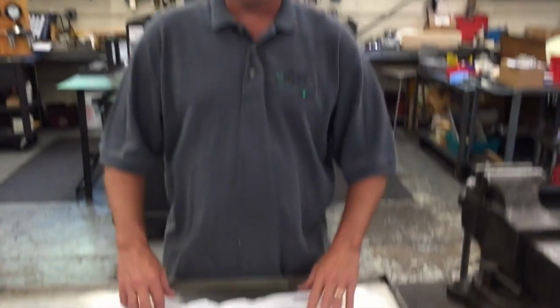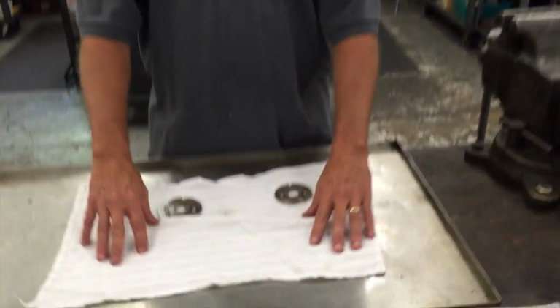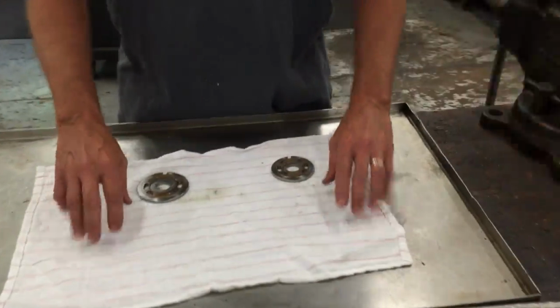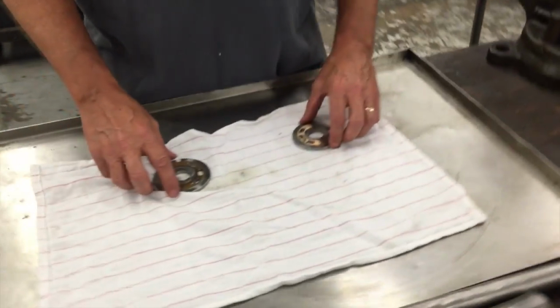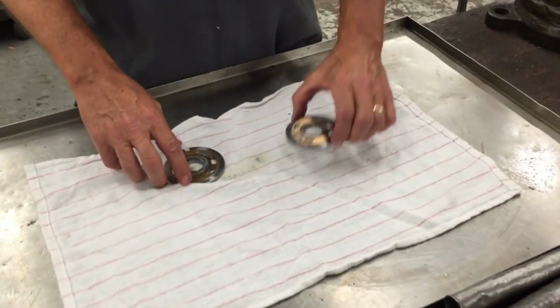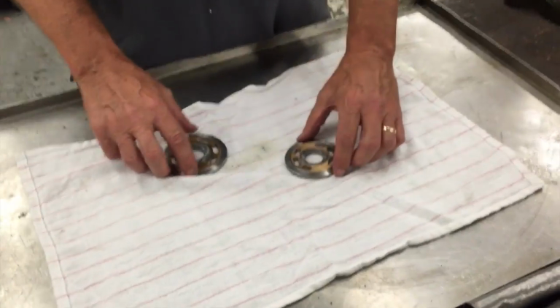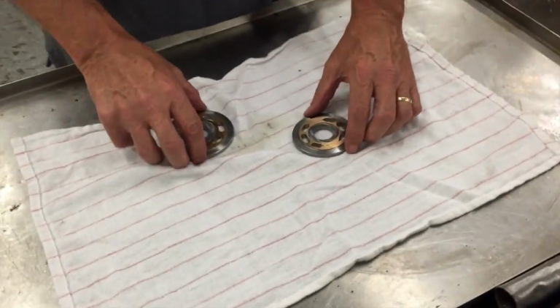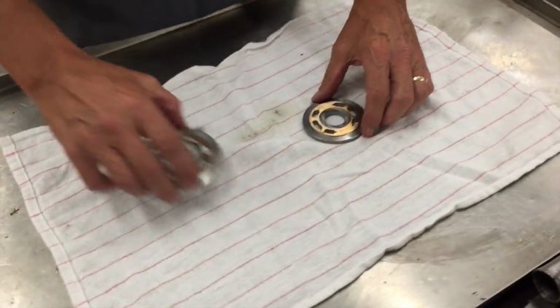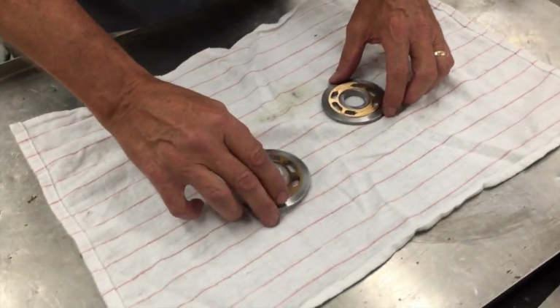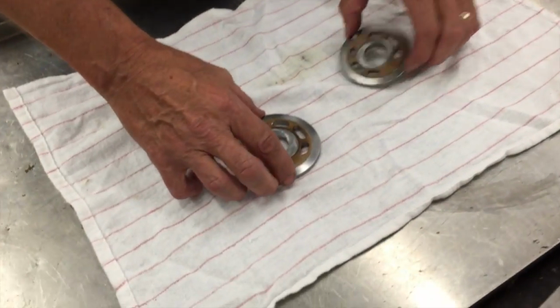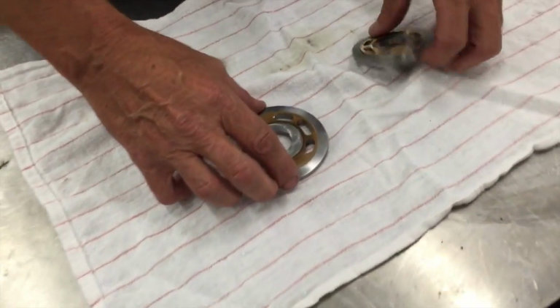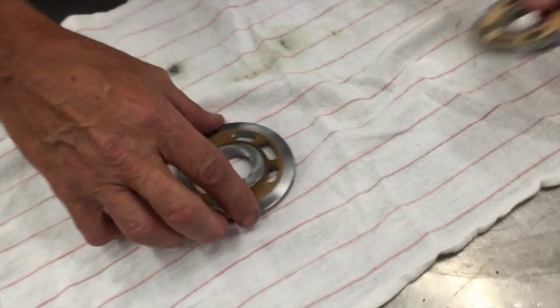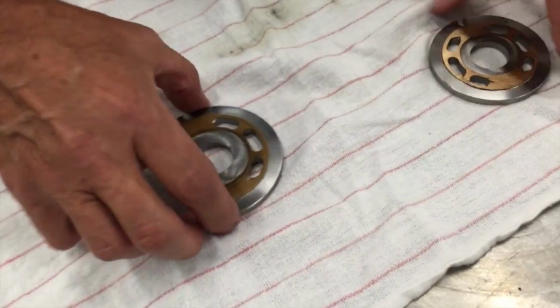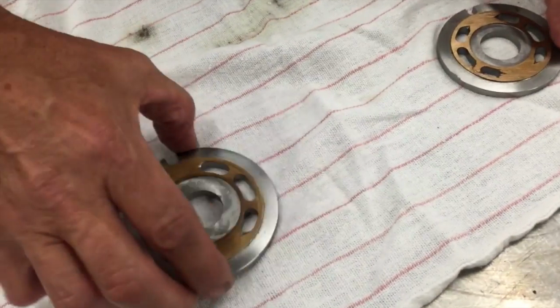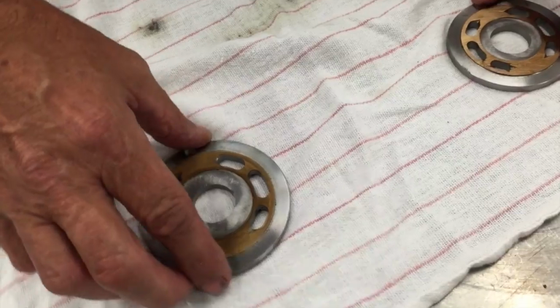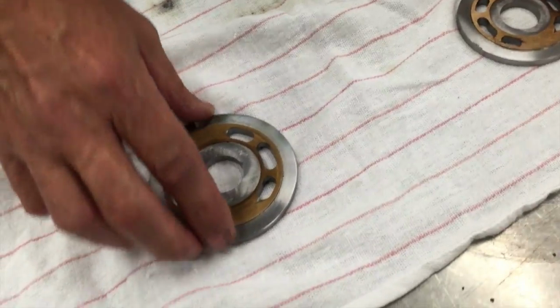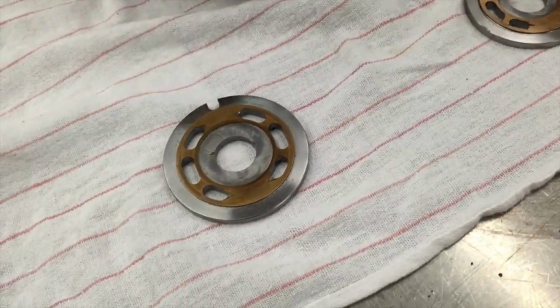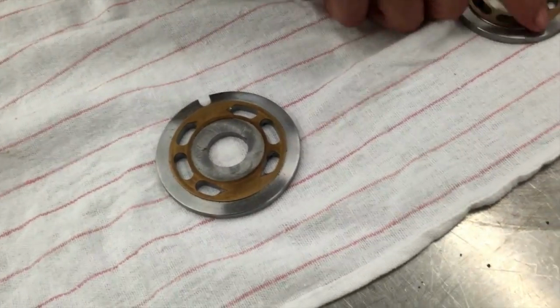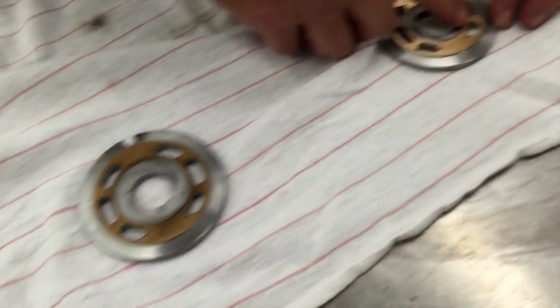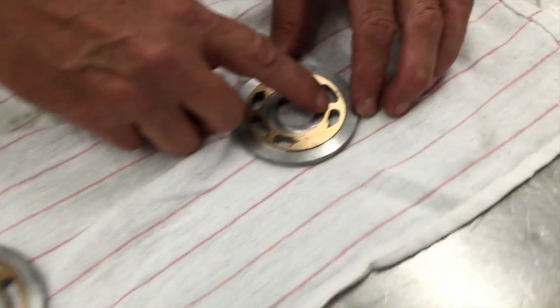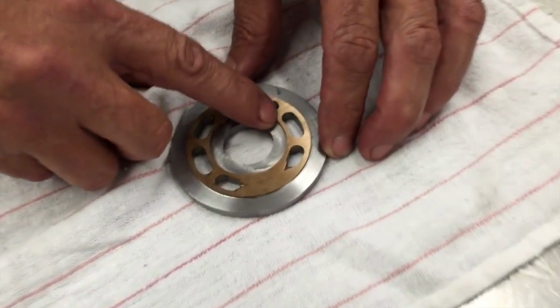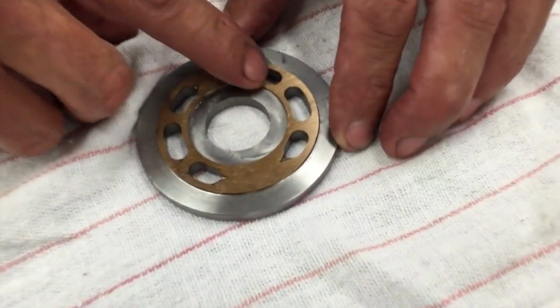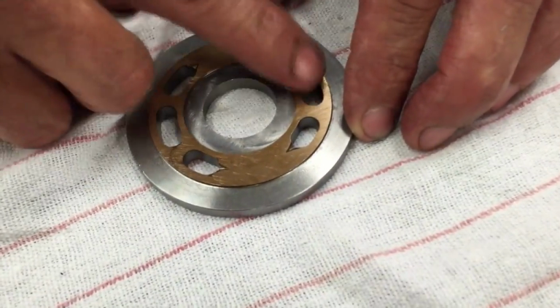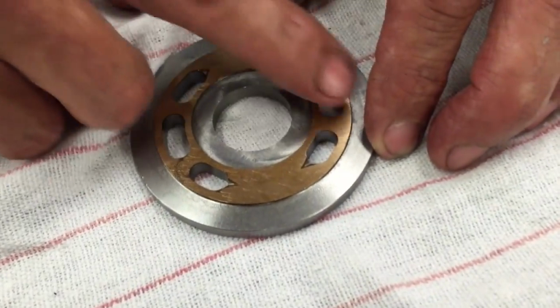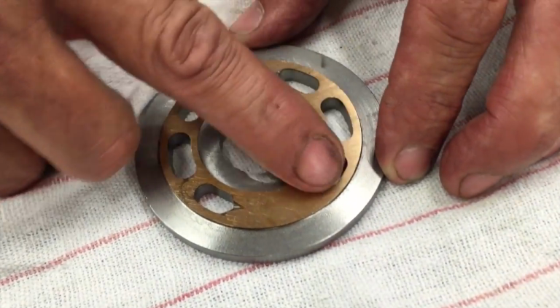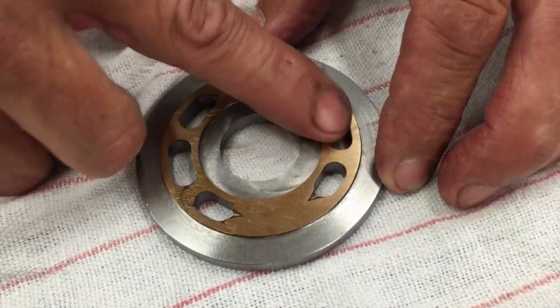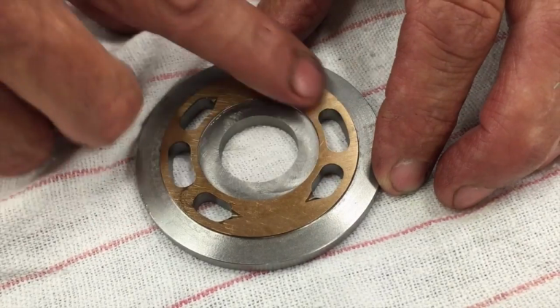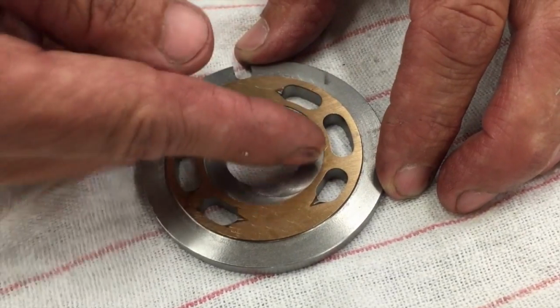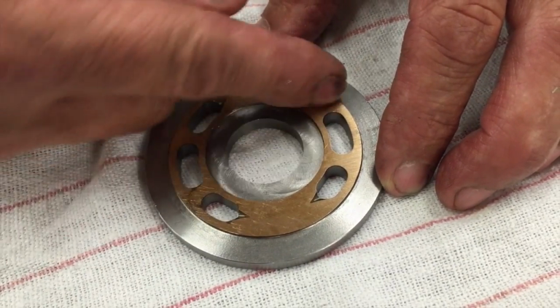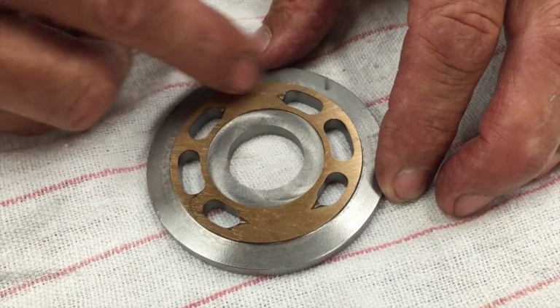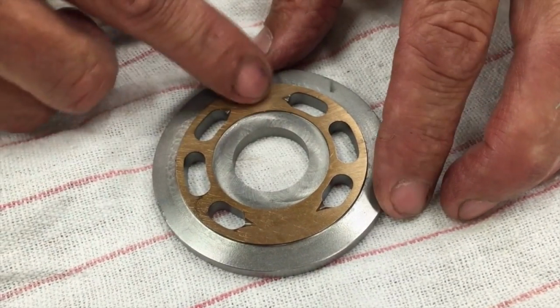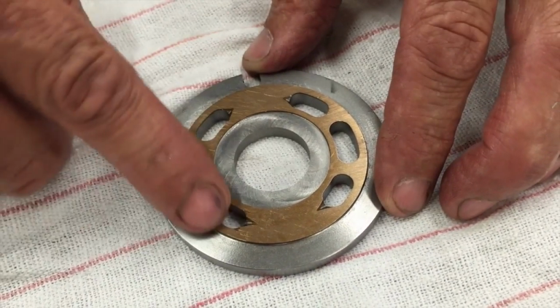The F12 valve plate is basically what you see here. We've got an F1230 and an F1260. As you can see, in between the kidneys you want it nice and smooth — you do not want any scoring, no connection, because that's where you're going to lose.